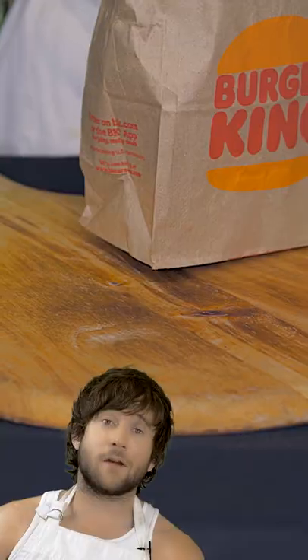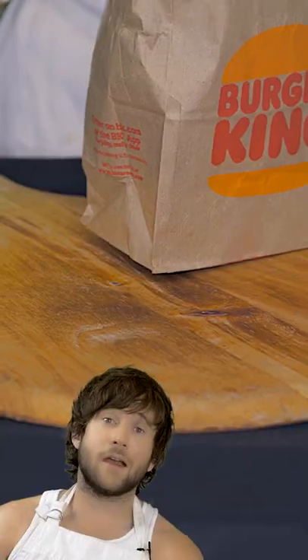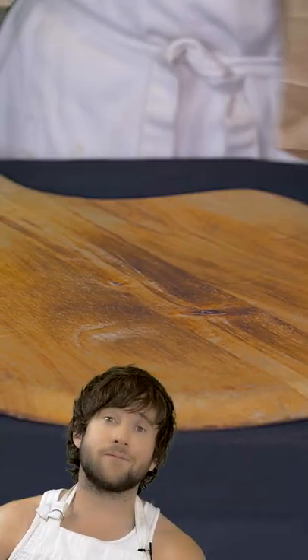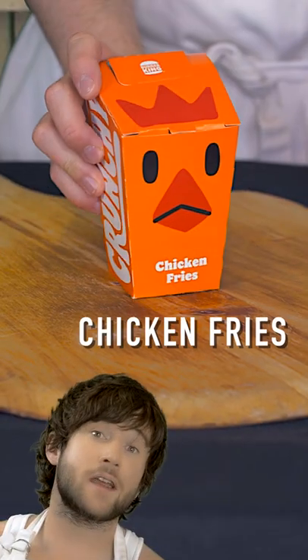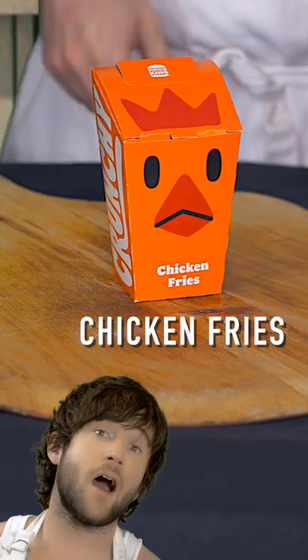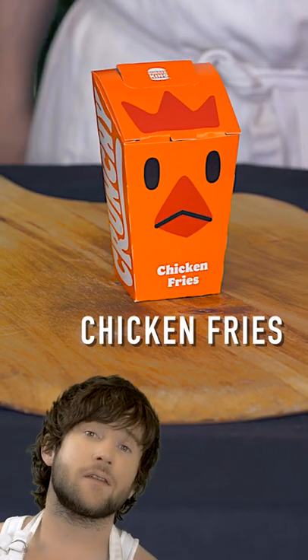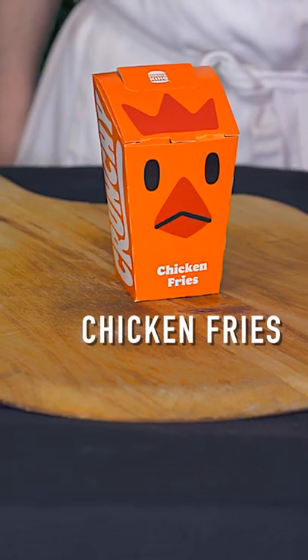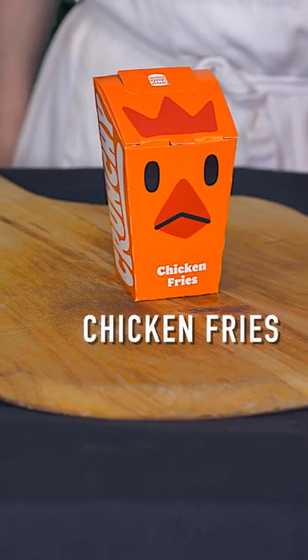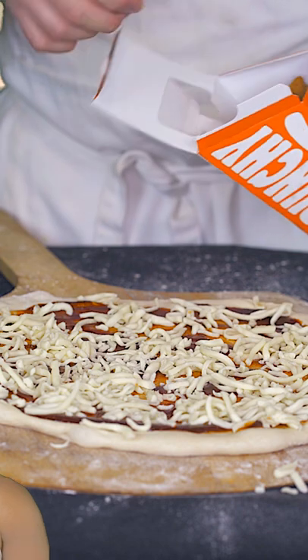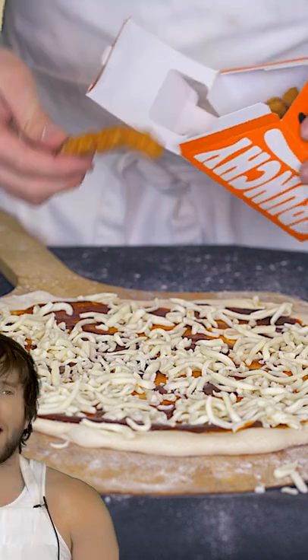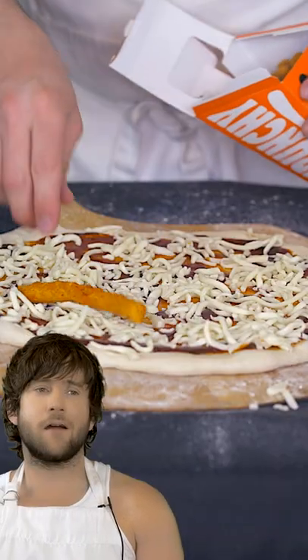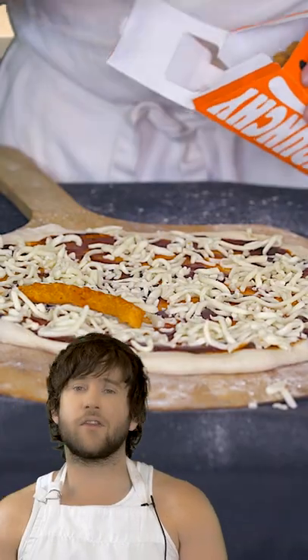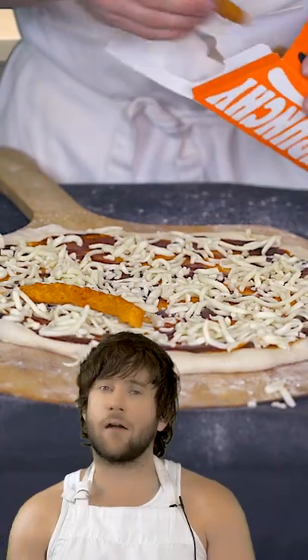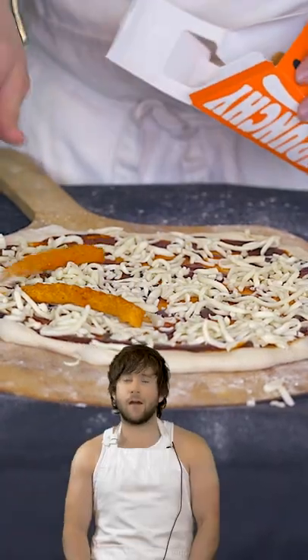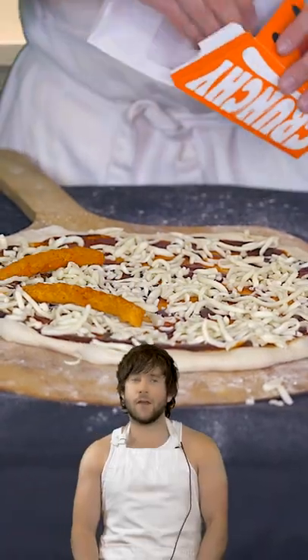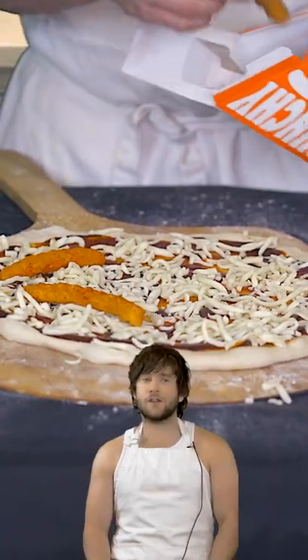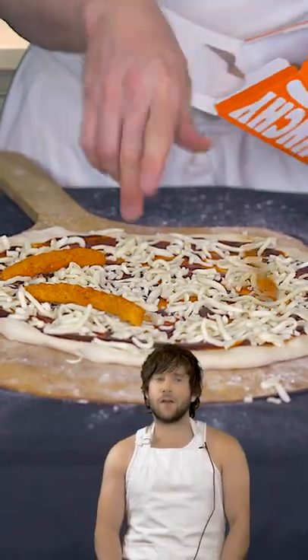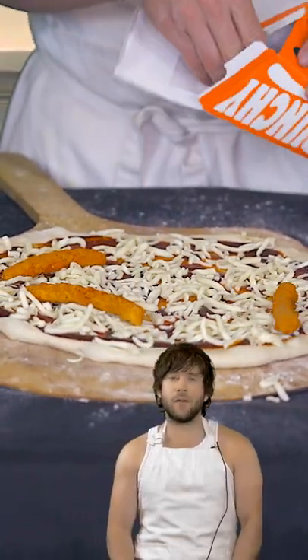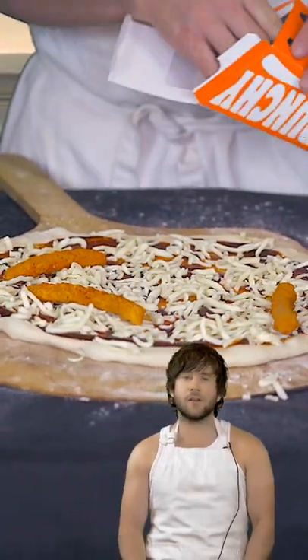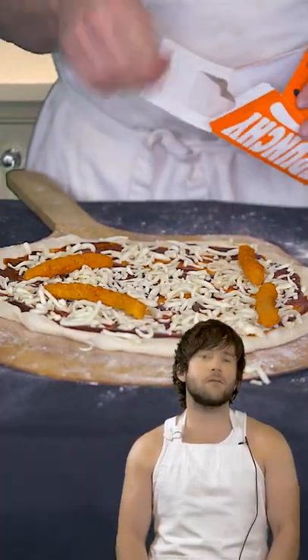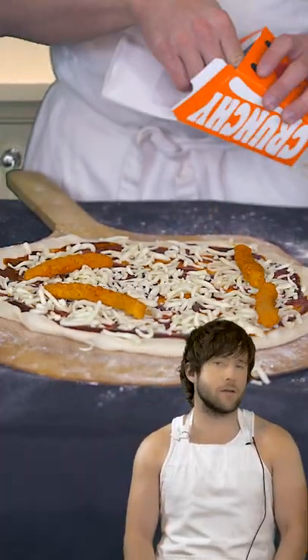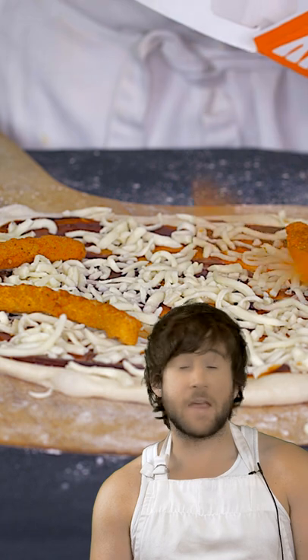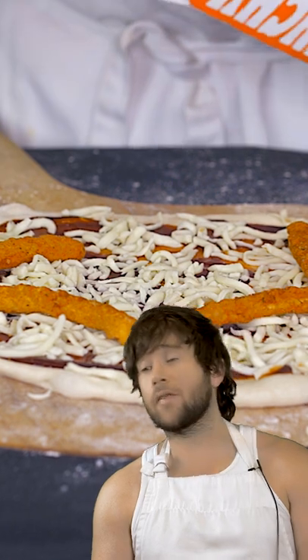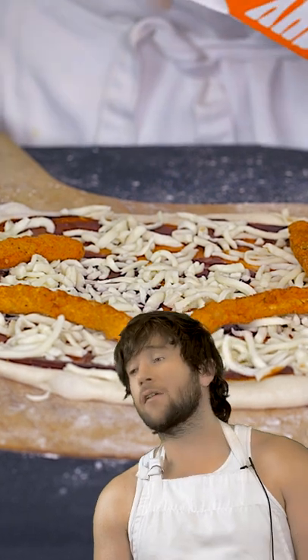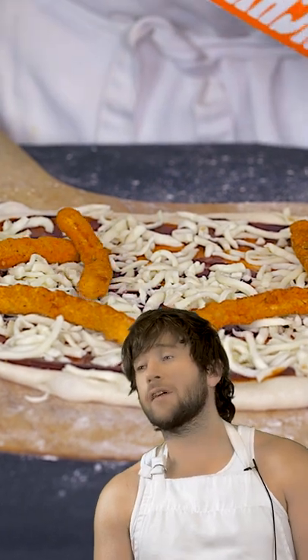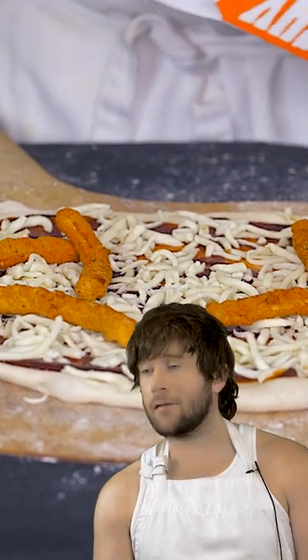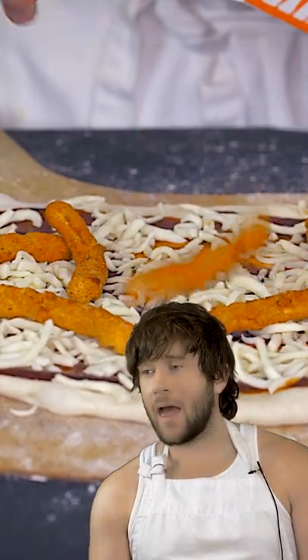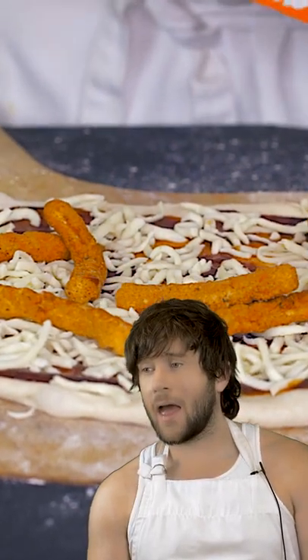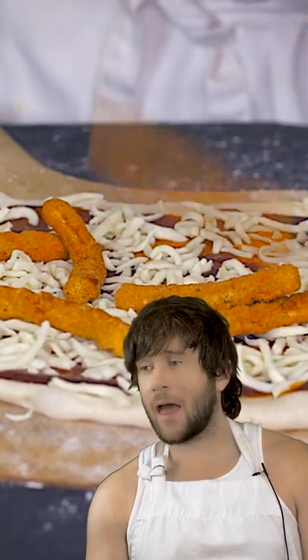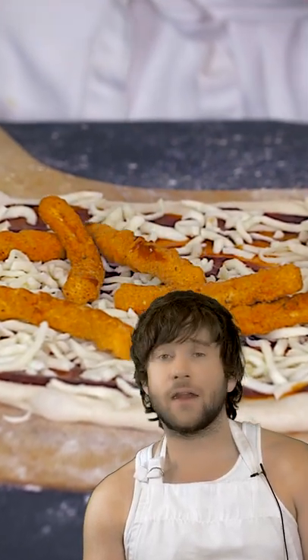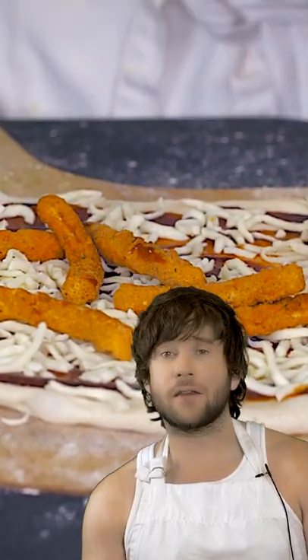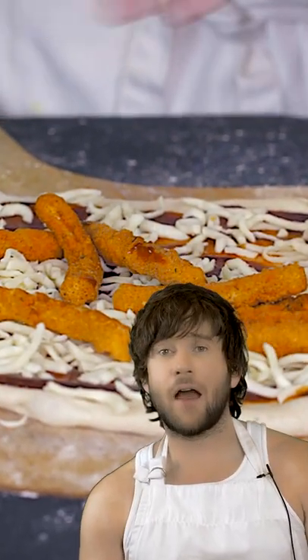Then we're going to take some chicken fries and put those on there. Chicken fries are bizarre — they are essentially just emaciated chicken fingers. These are the fingers of a chicken that has knitted their entire life.